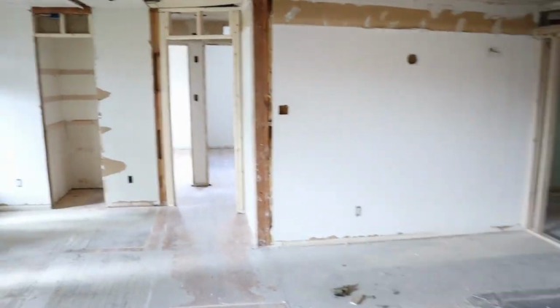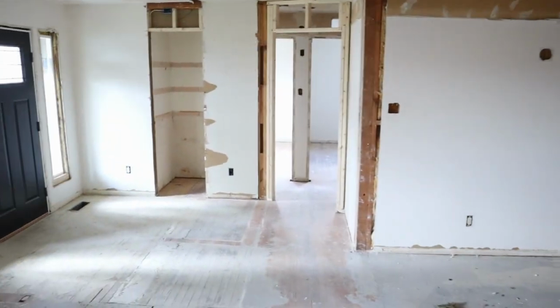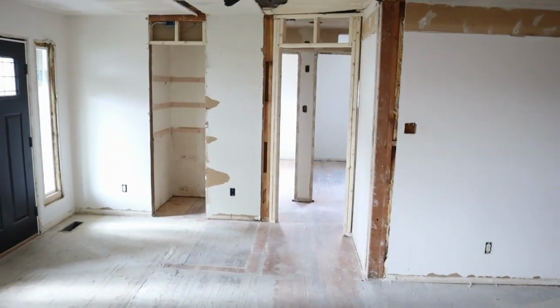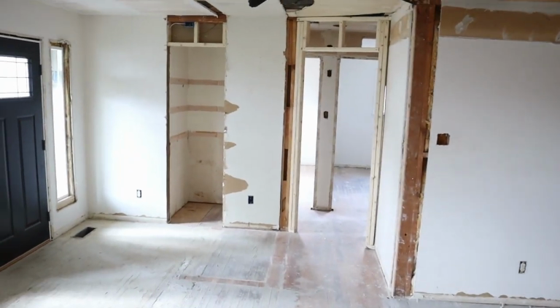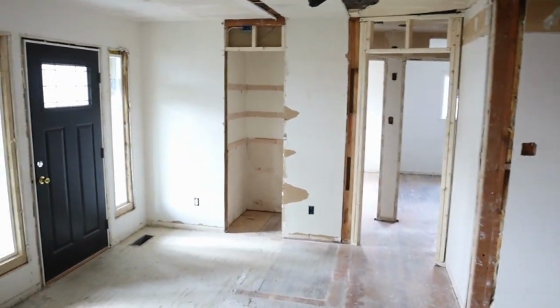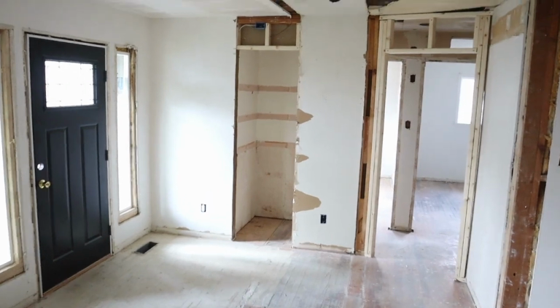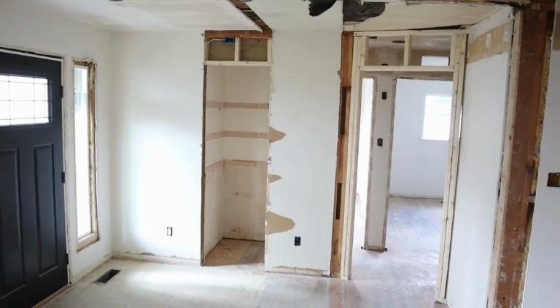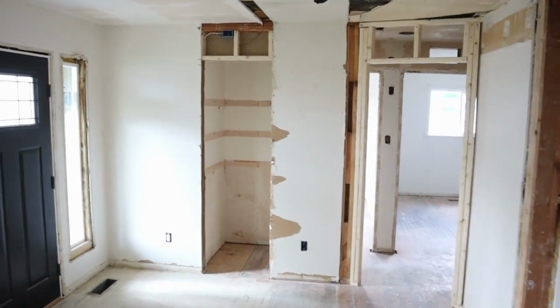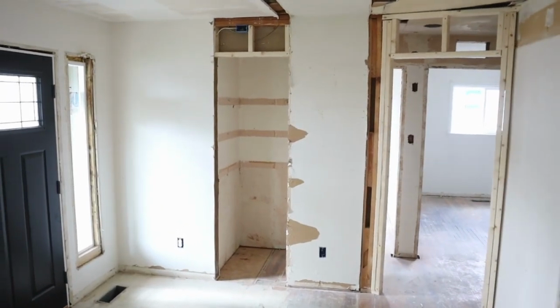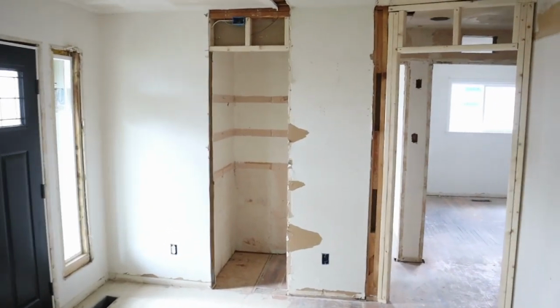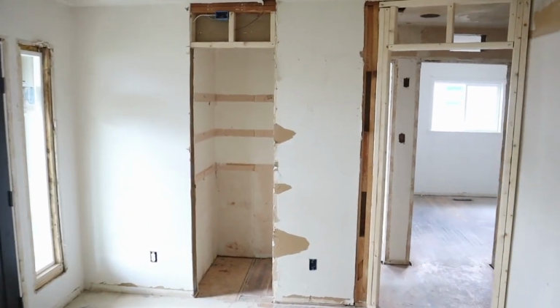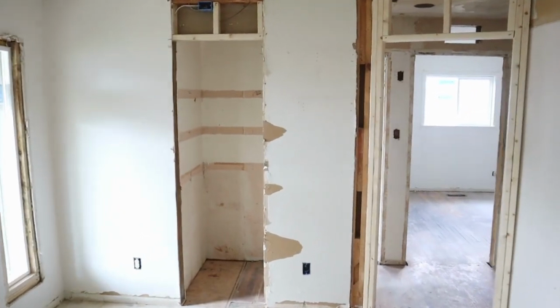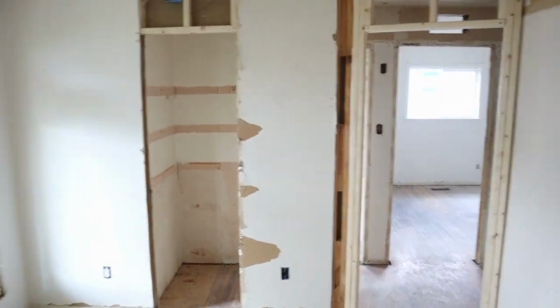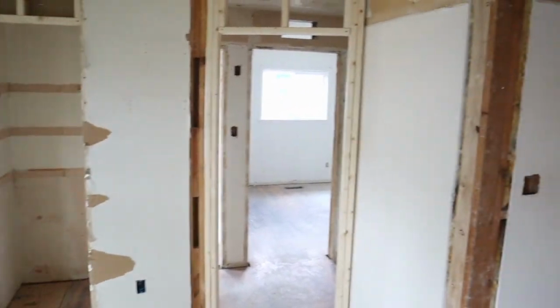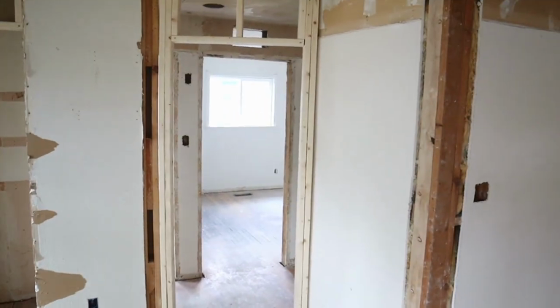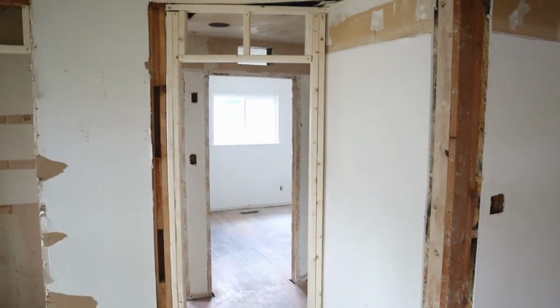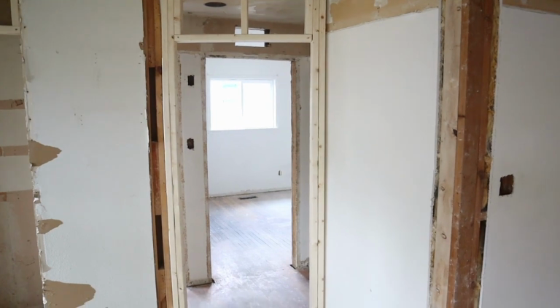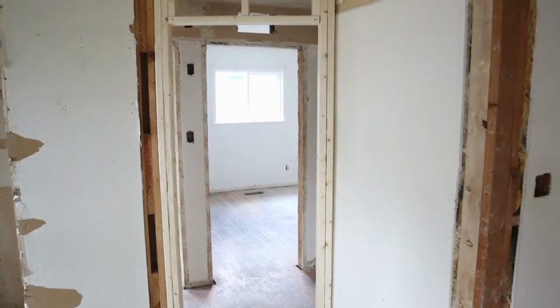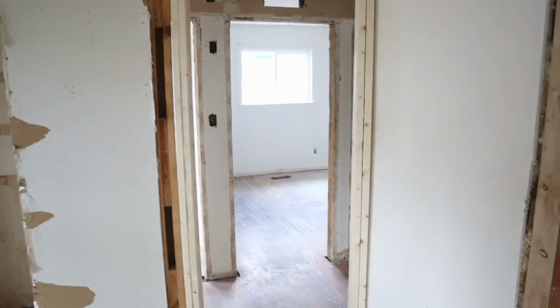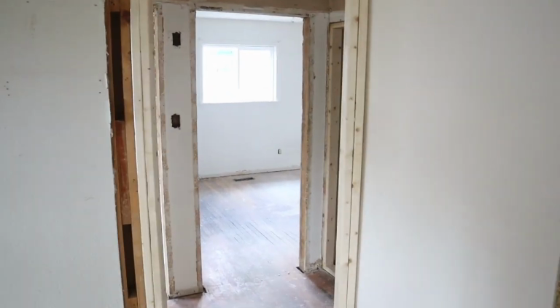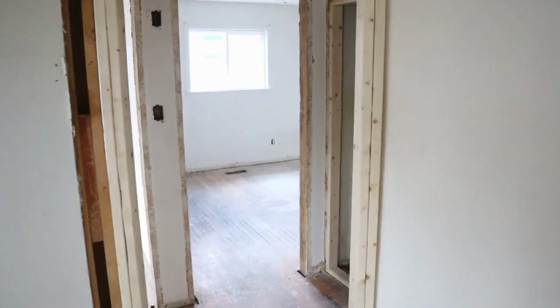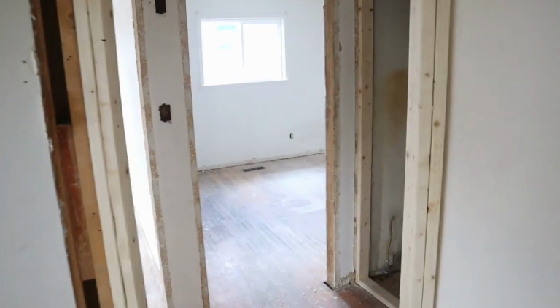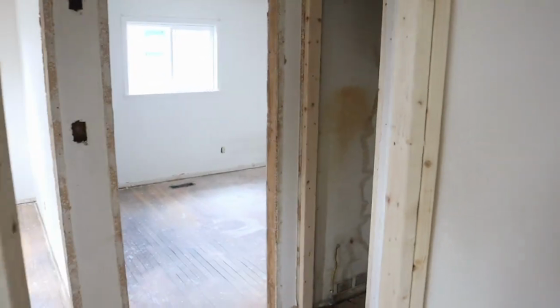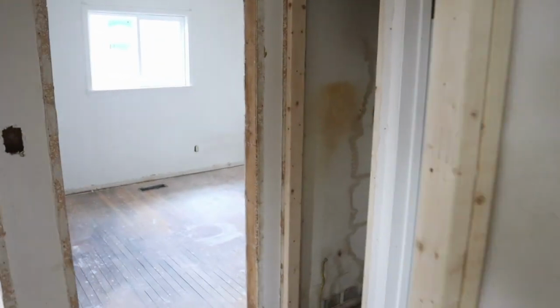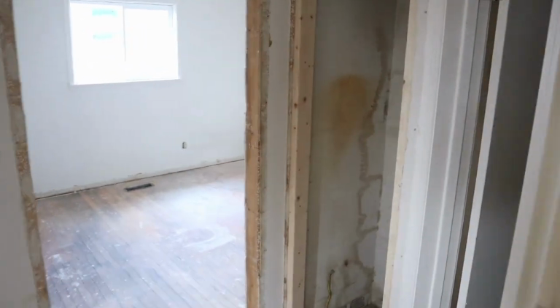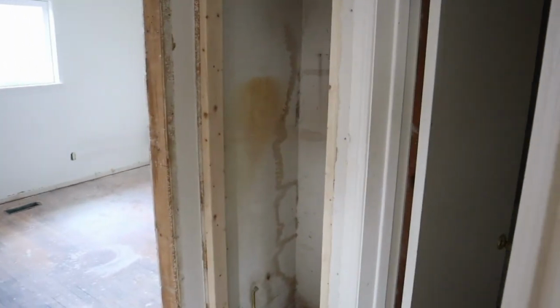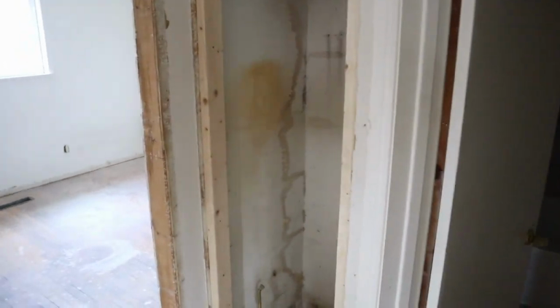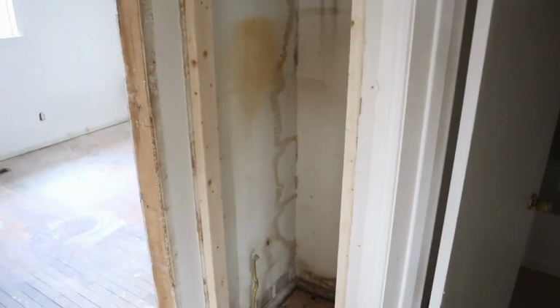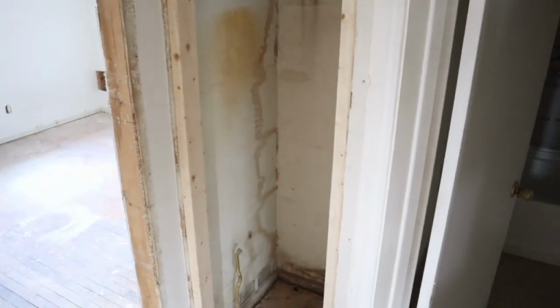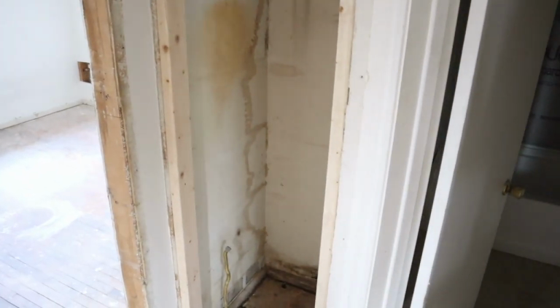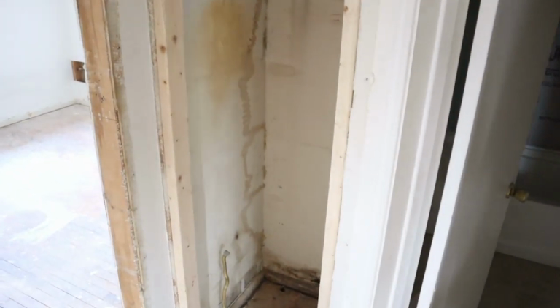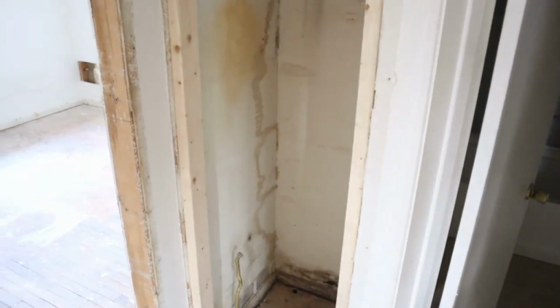Turning back to our left, you've got a new coat closet just as you come in the front door. You've got a little hallway here that's going to be framed in so you can access it from the bathroom.